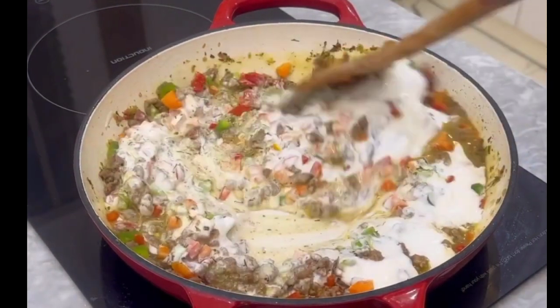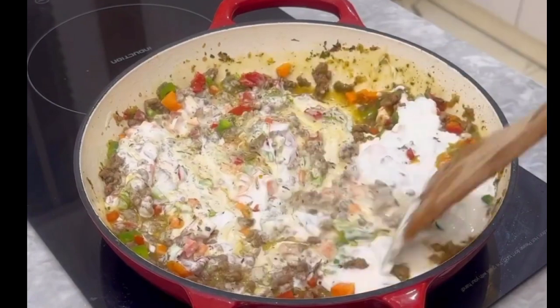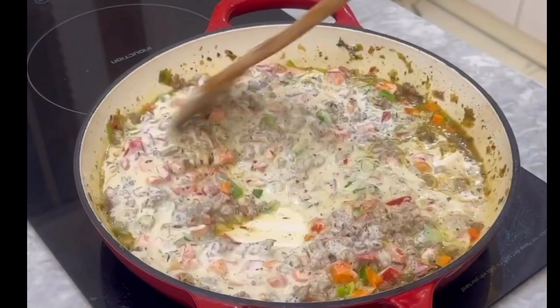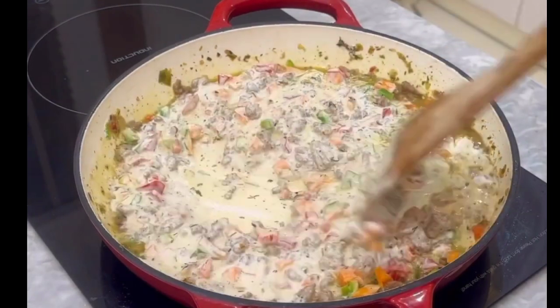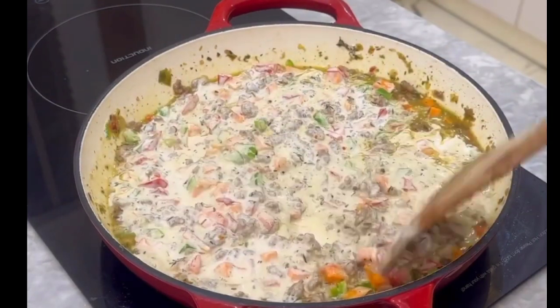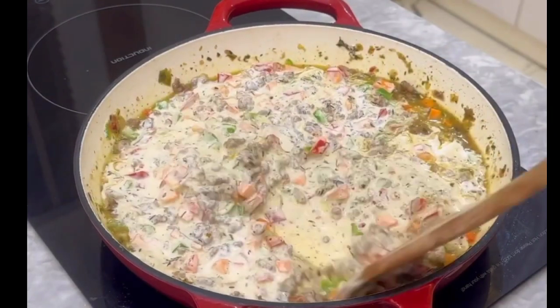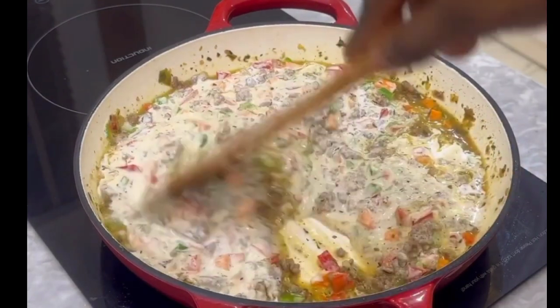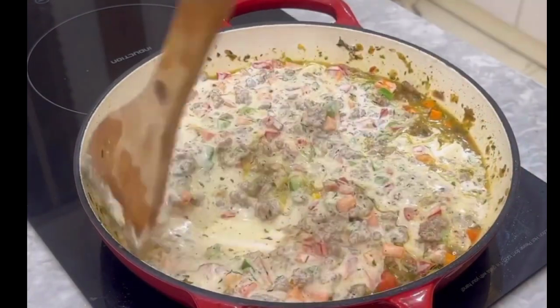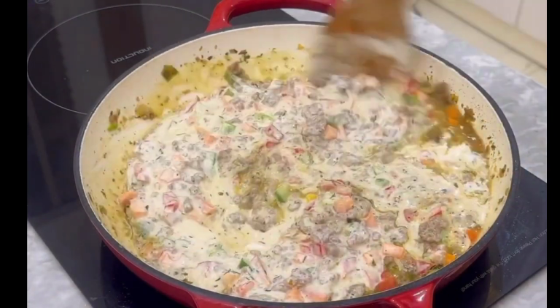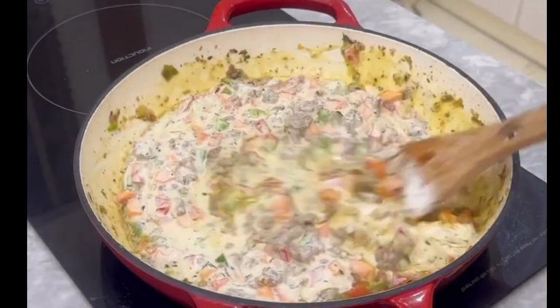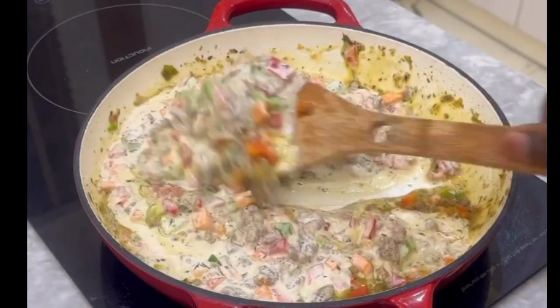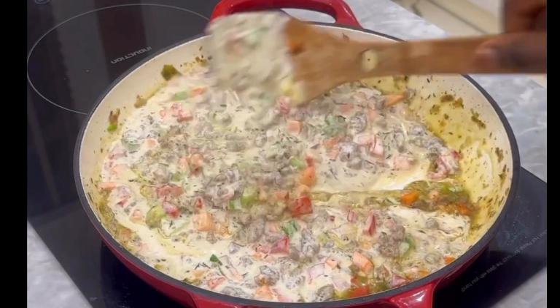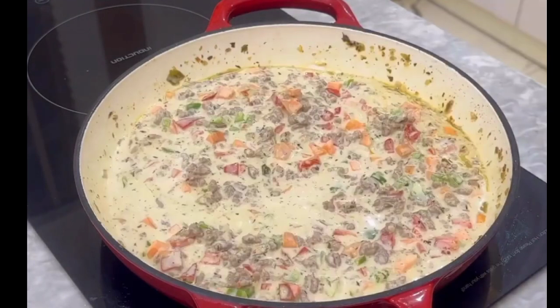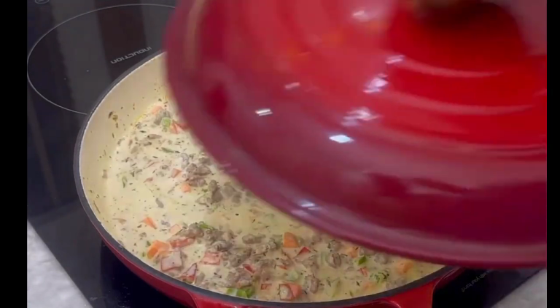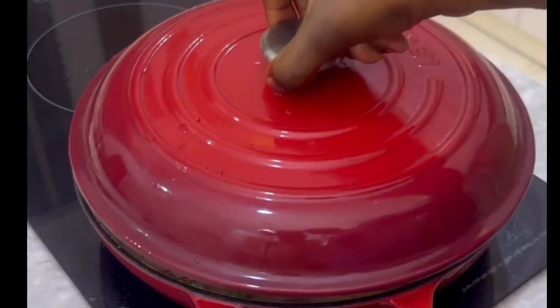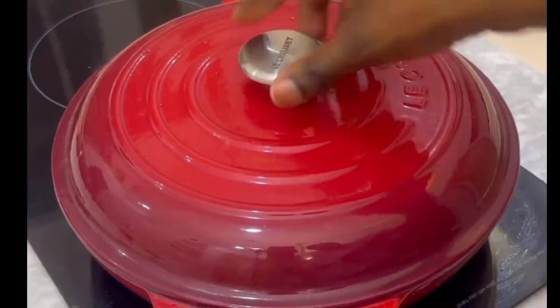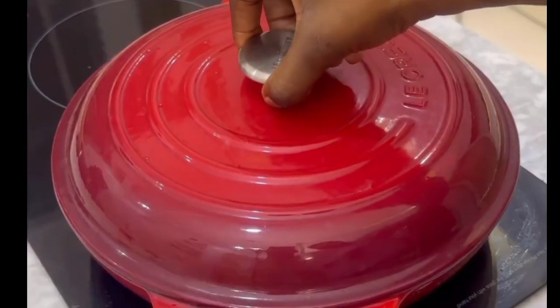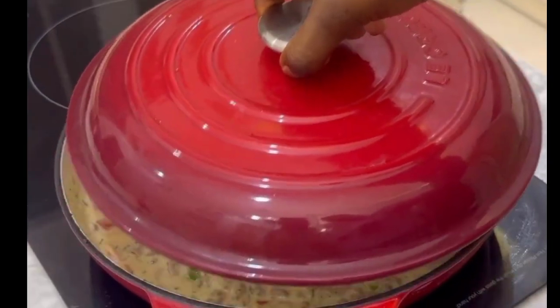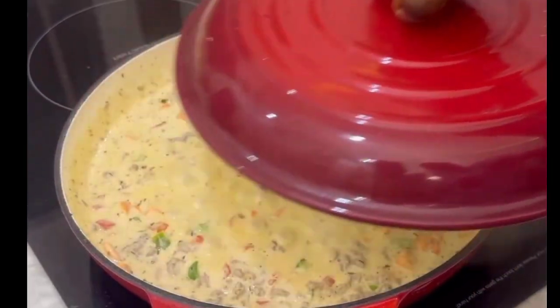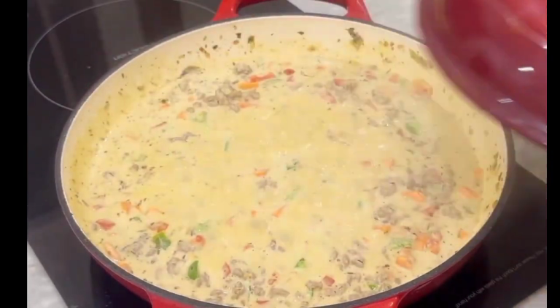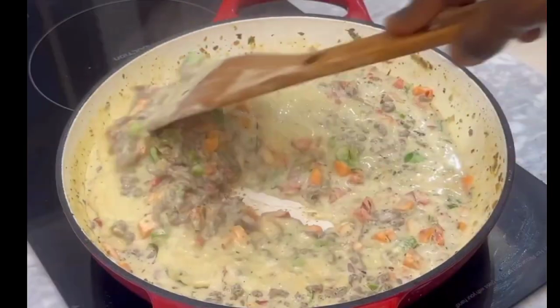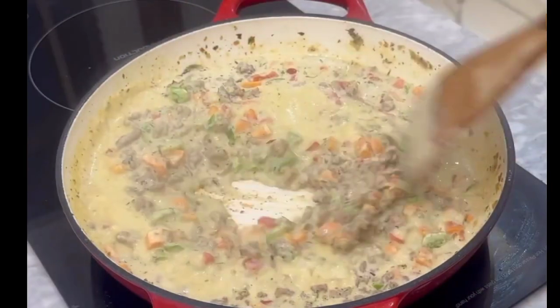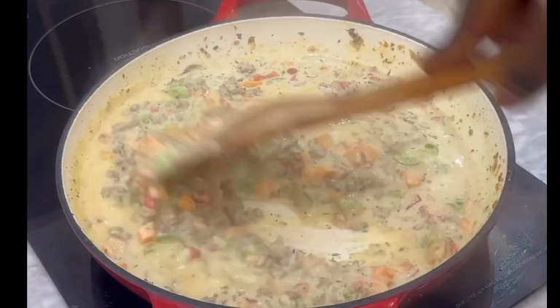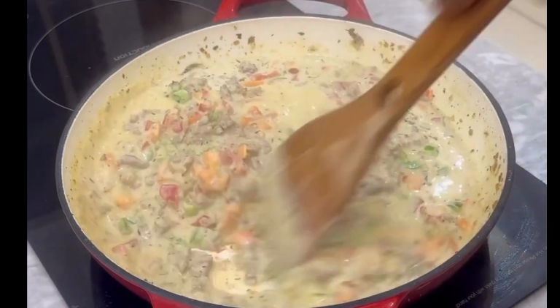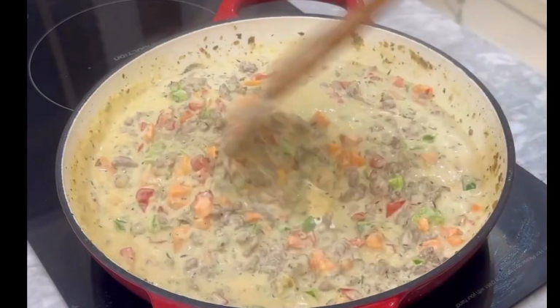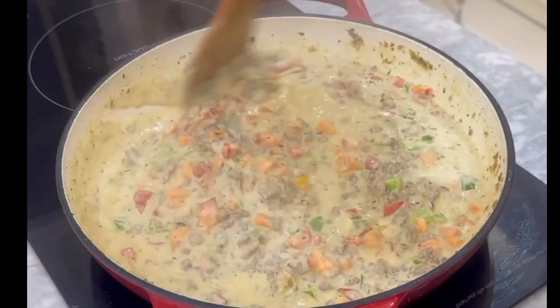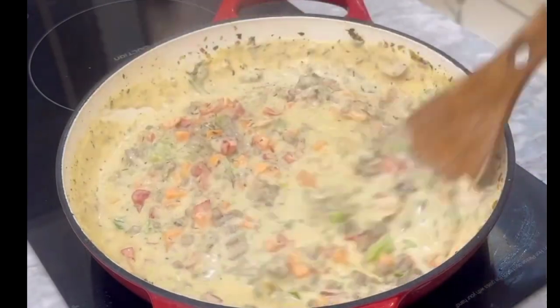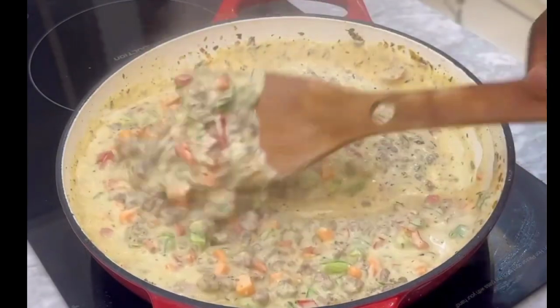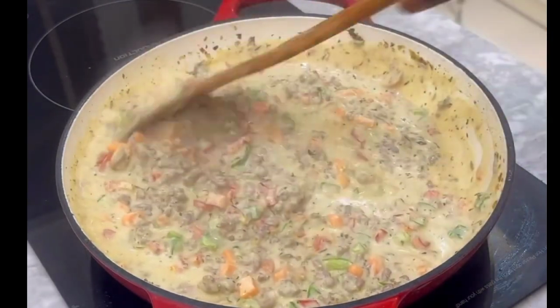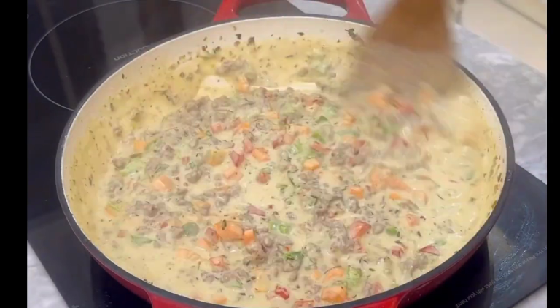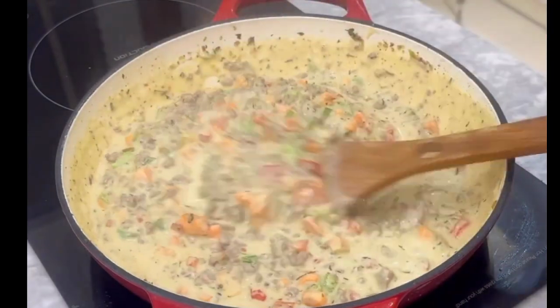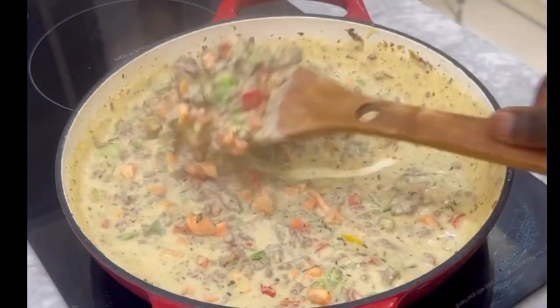Once you're done adding your cooking cream, mix everything together — it's already looking good. Cover and allow it to simmer for about five minutes so that all the ingredients come together beautifully. Look at this creamy sauce — you already know it's gonna bang.